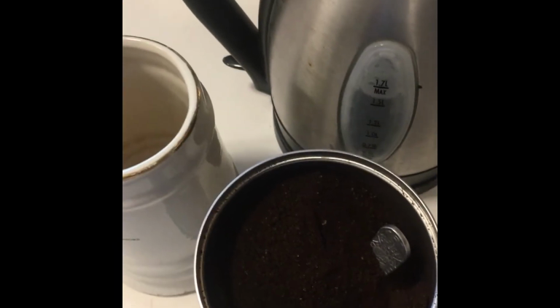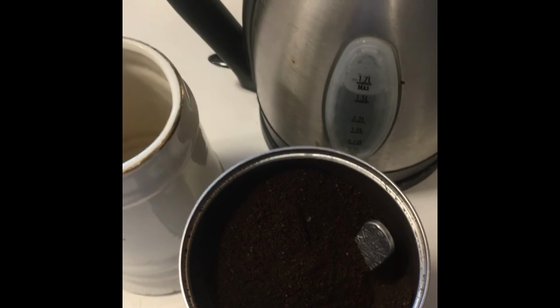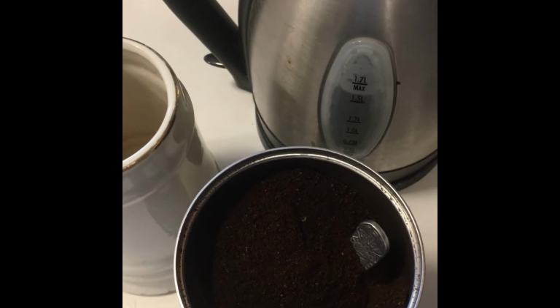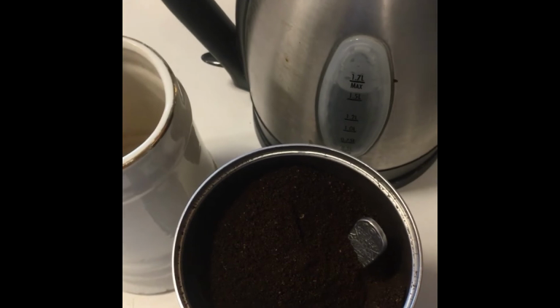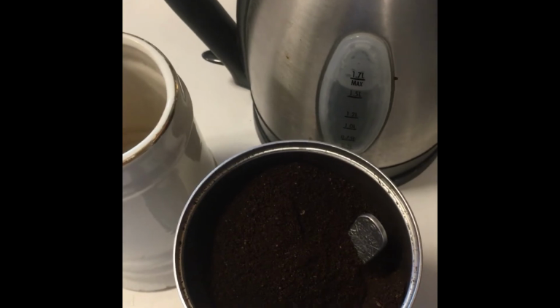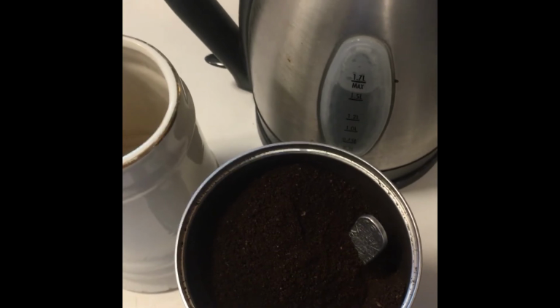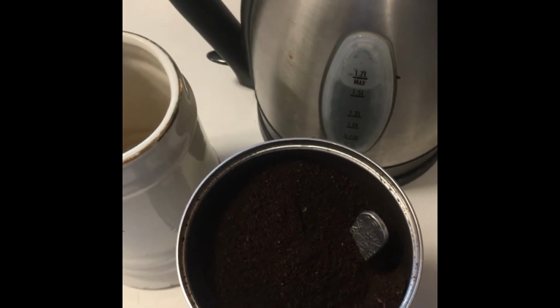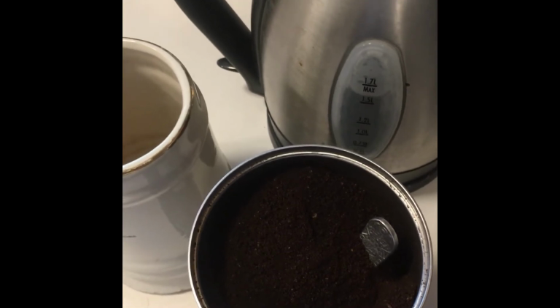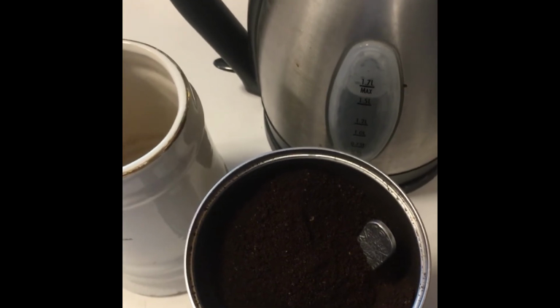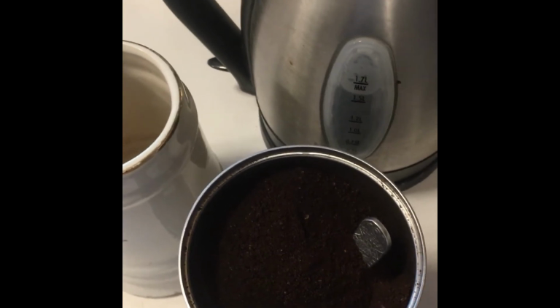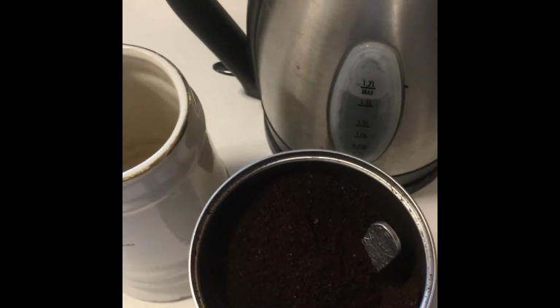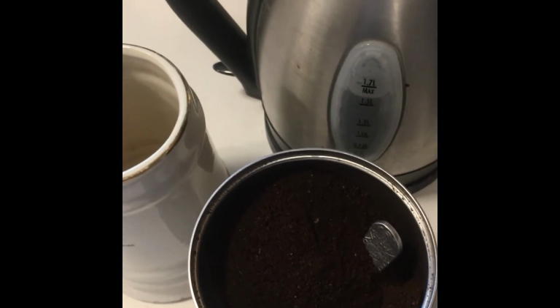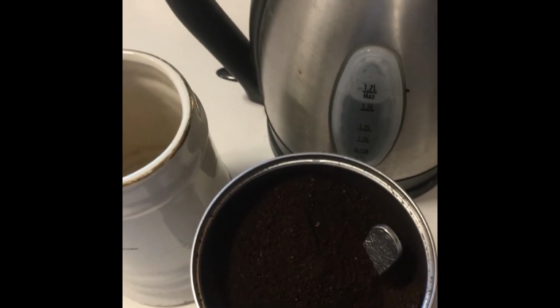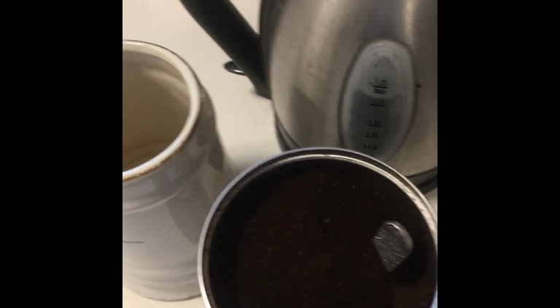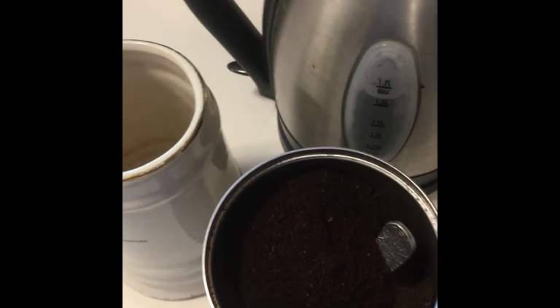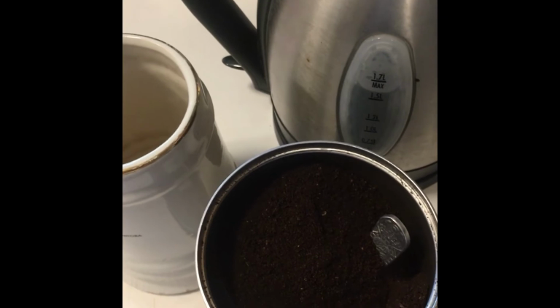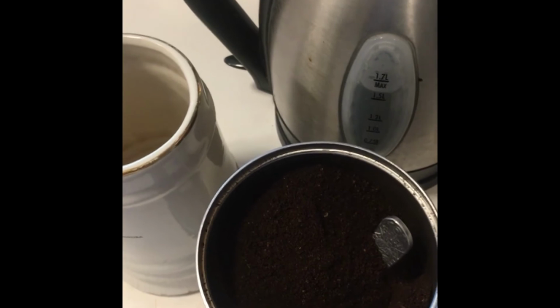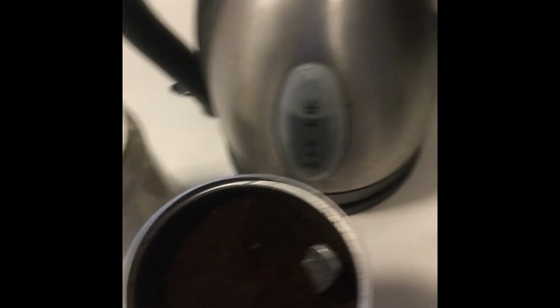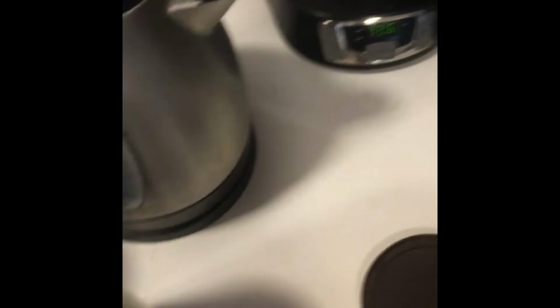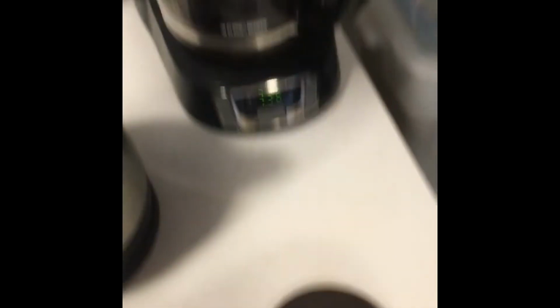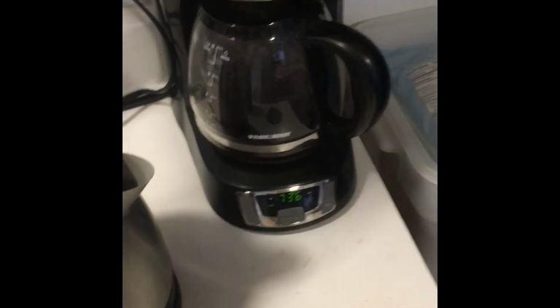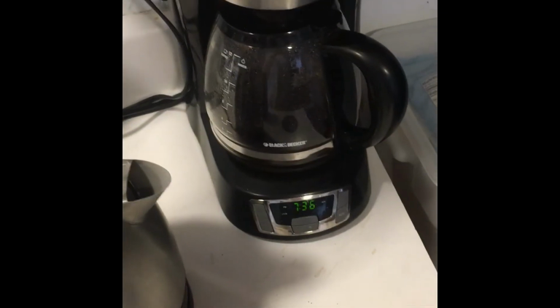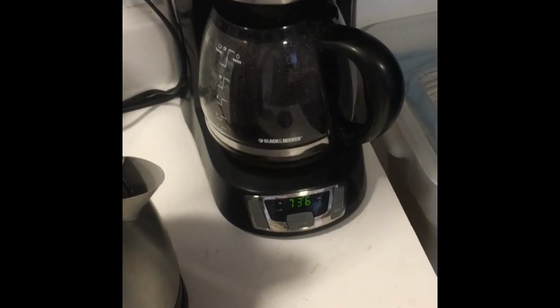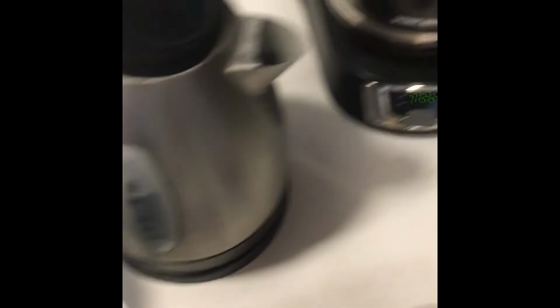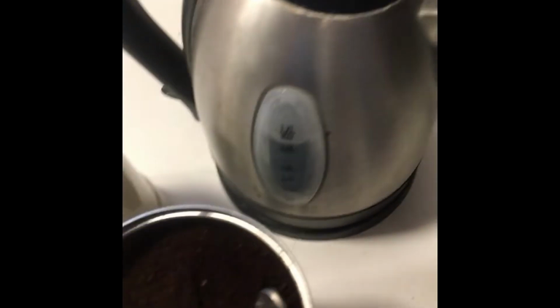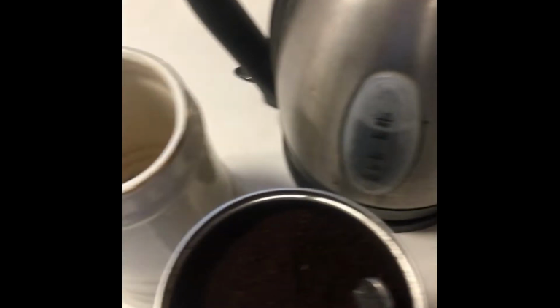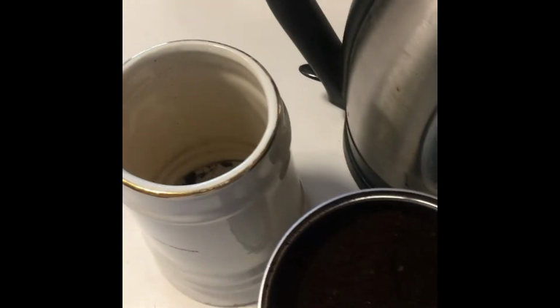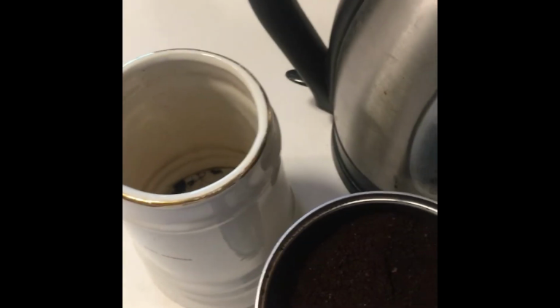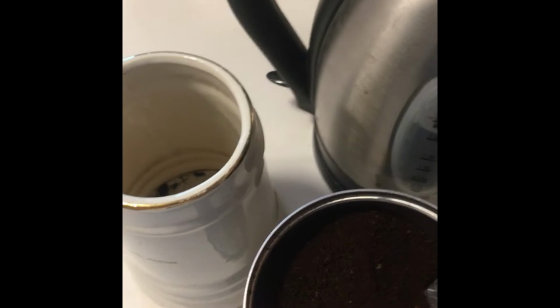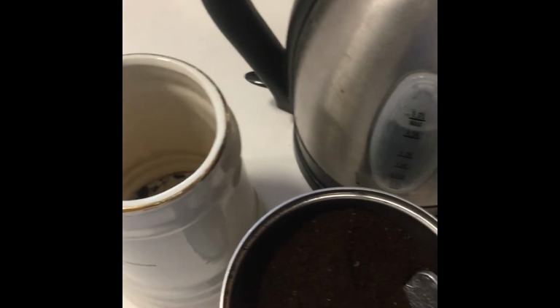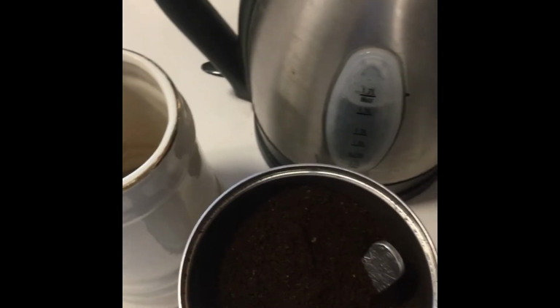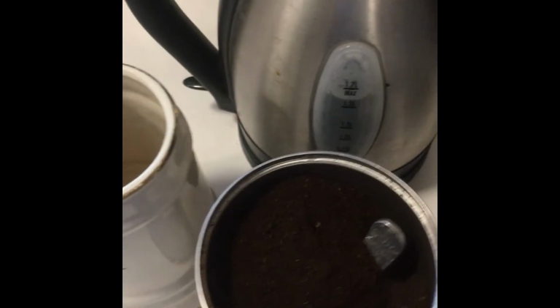Hello and welcome to Savor the Southwest. I'm doing a little quickie here on making cowboy coffee. The spousal unit likes the brew kind, but I like mine thick and rich and chewy.